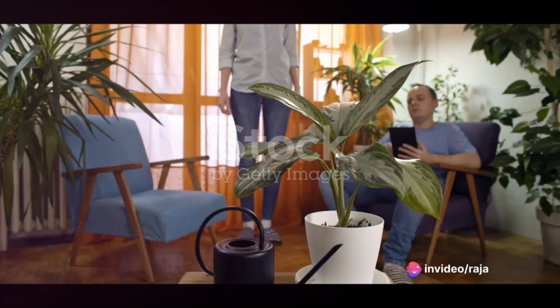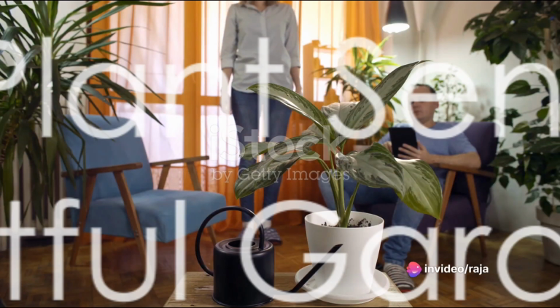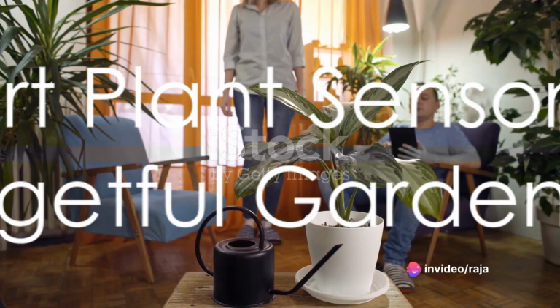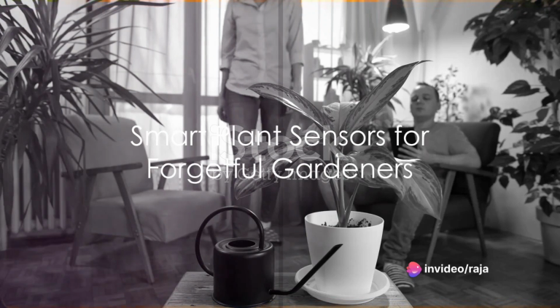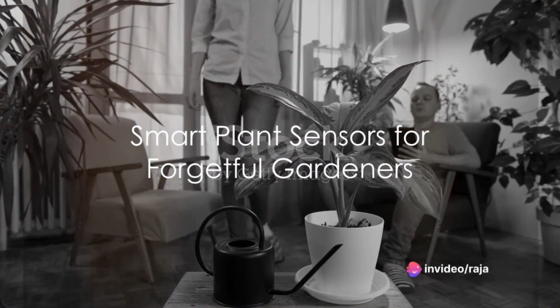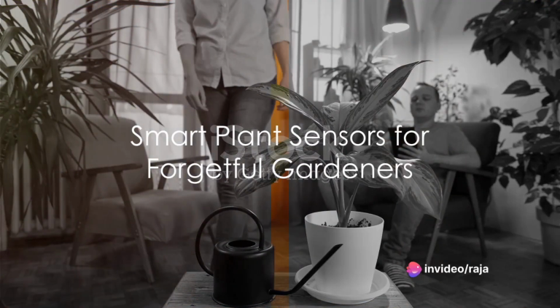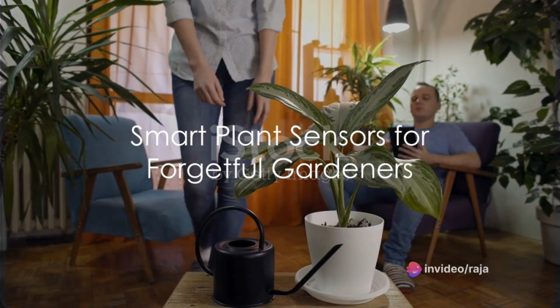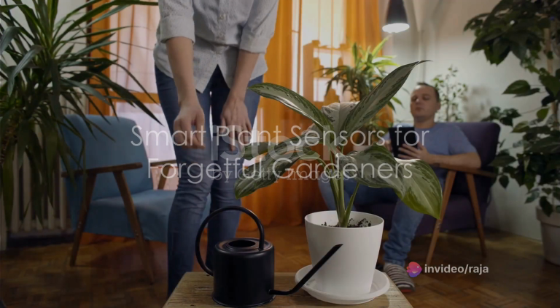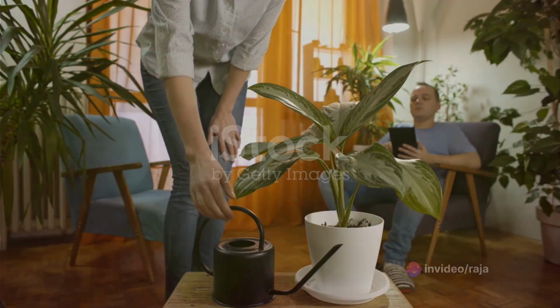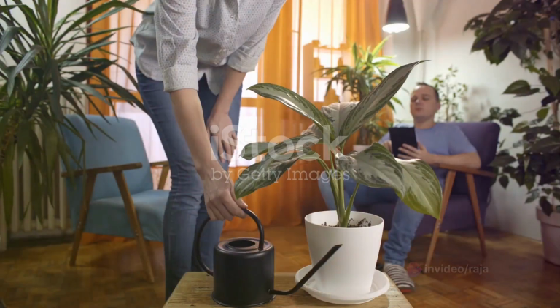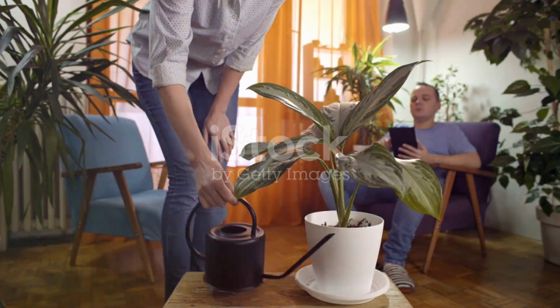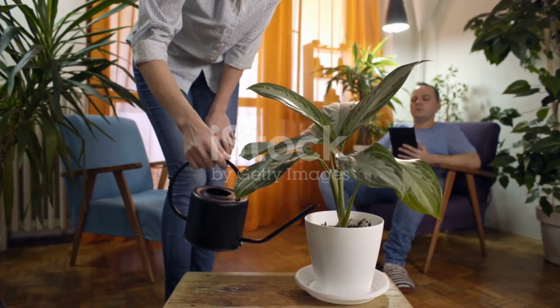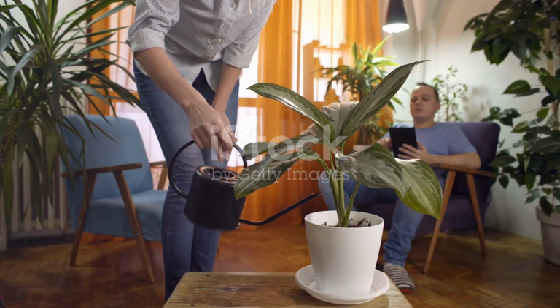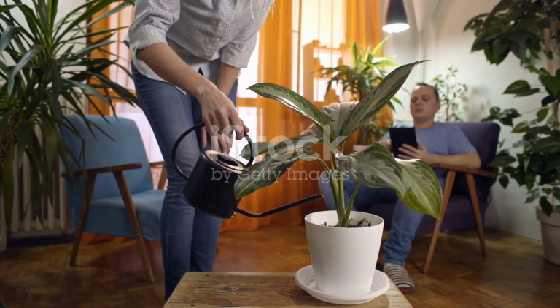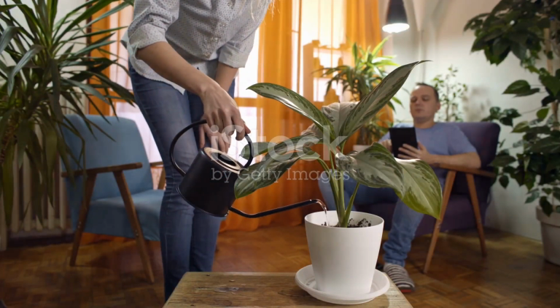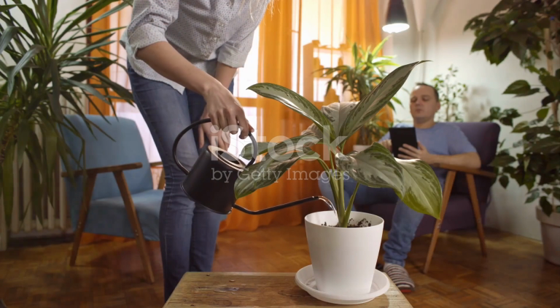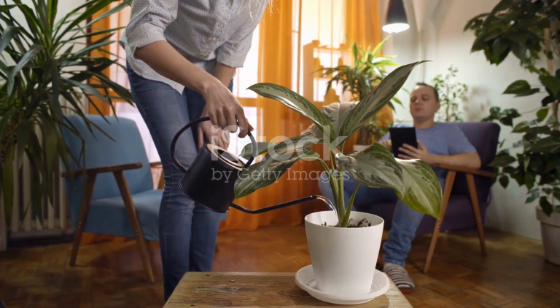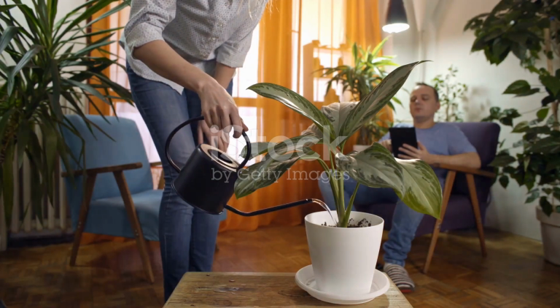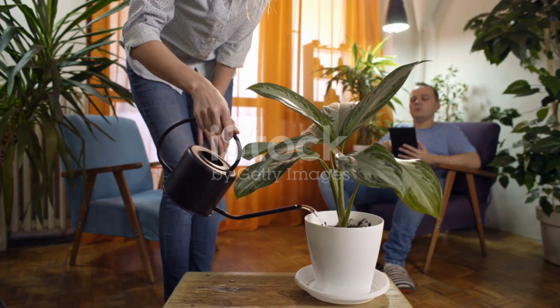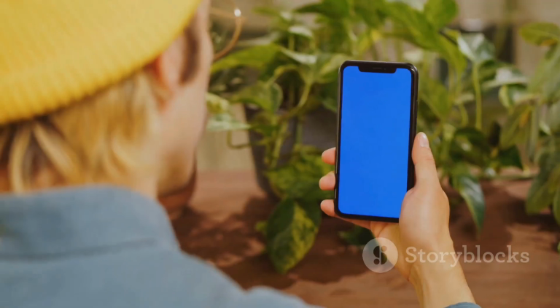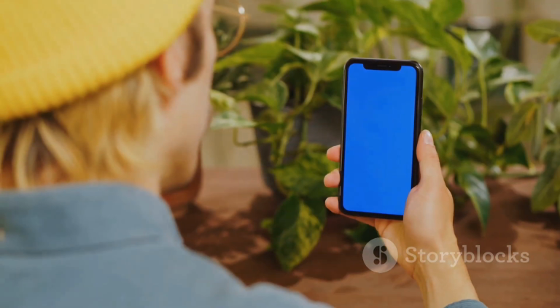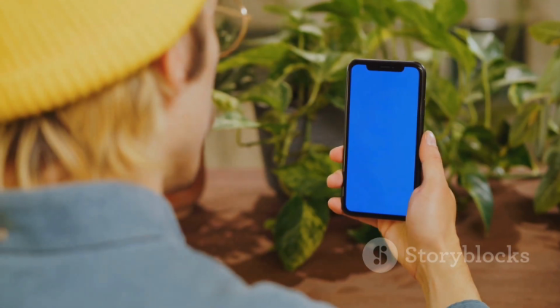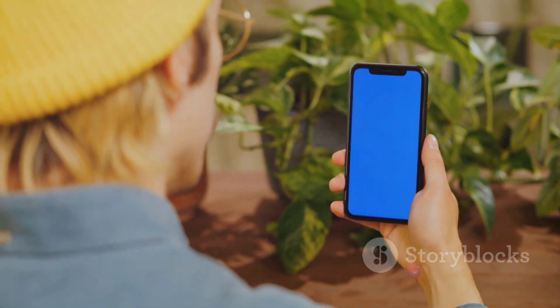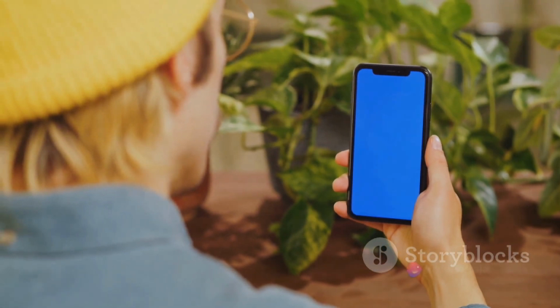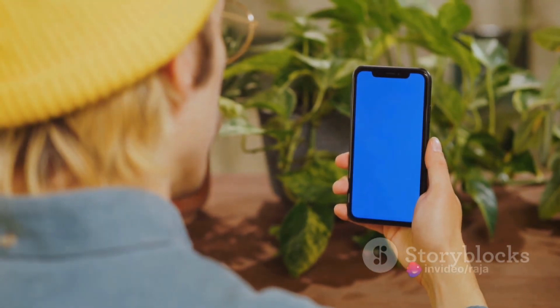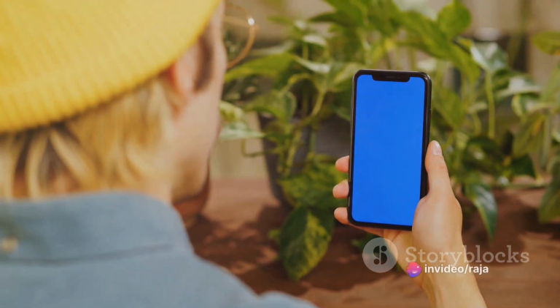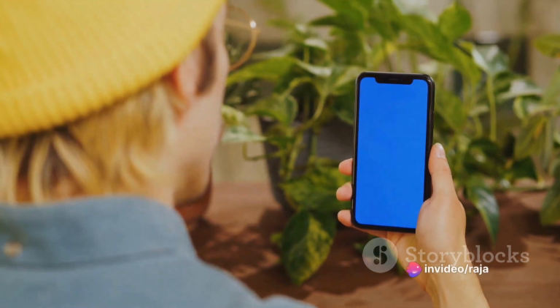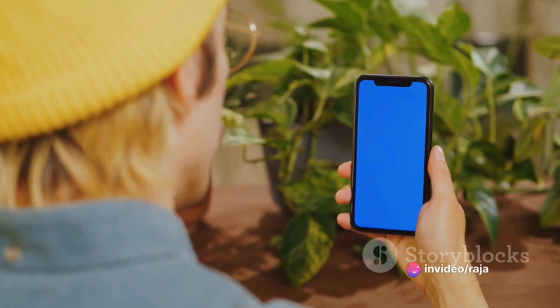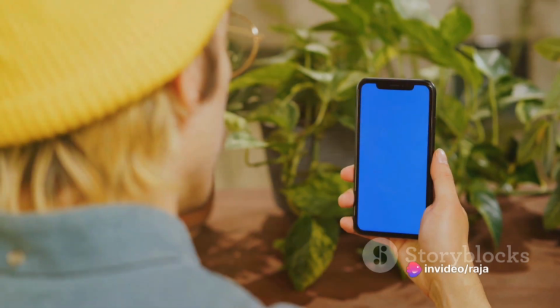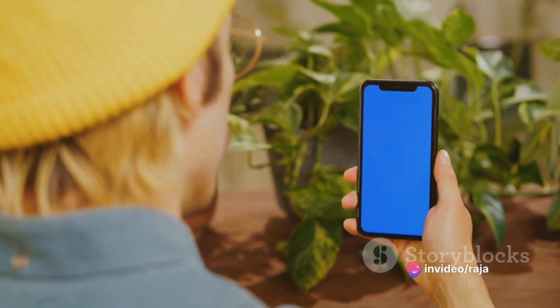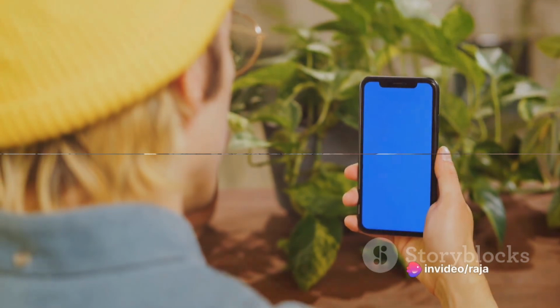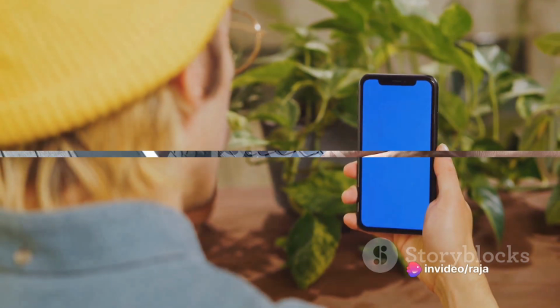For those lacking green thumbs, smart plant sensors come to the rescue. These devices monitor soil conditions, light levels, and humidity, sending real-time data to your smartphone. Now, even the most forgetful gardener can keep their plants thriving.